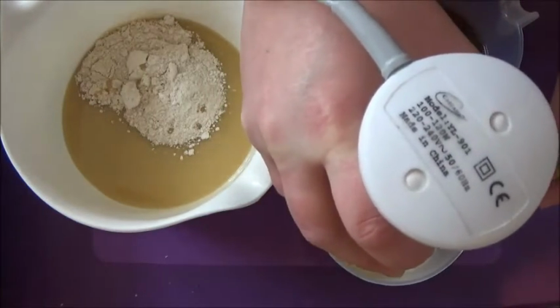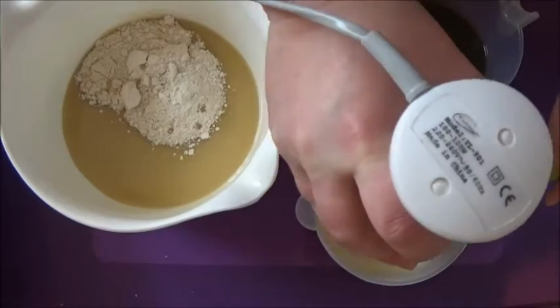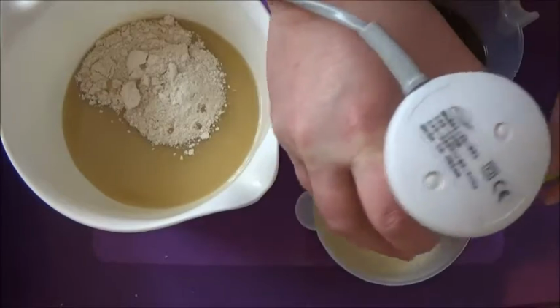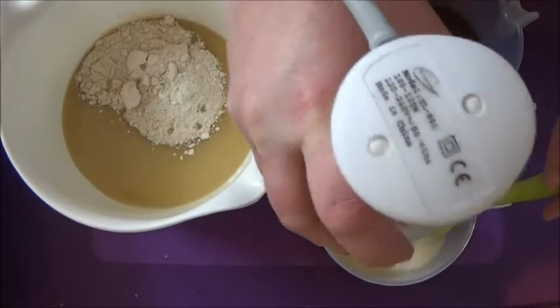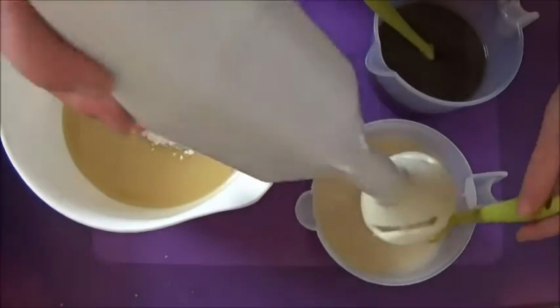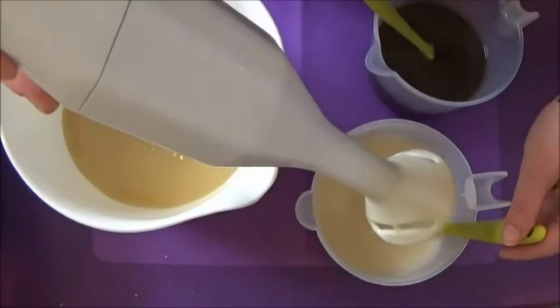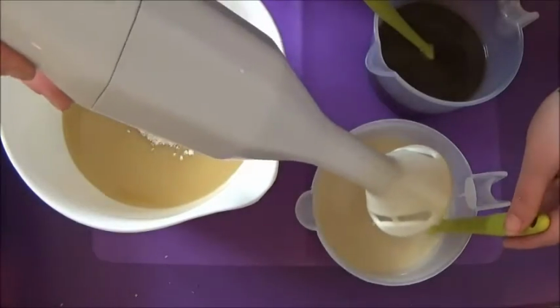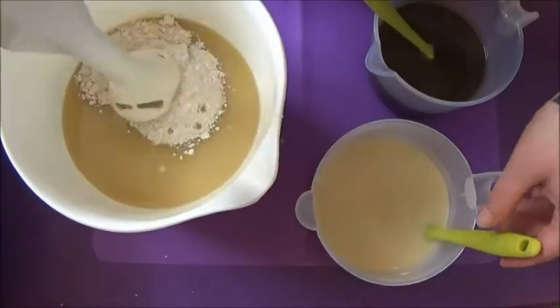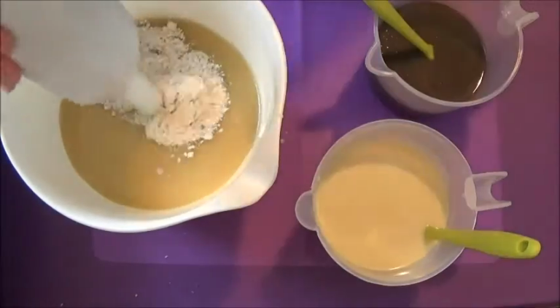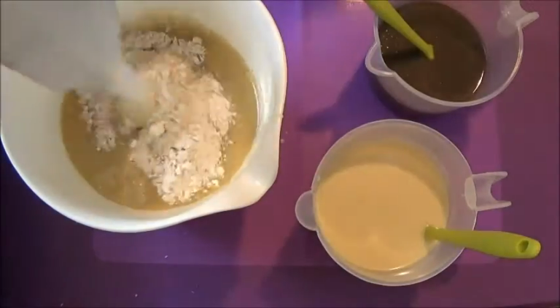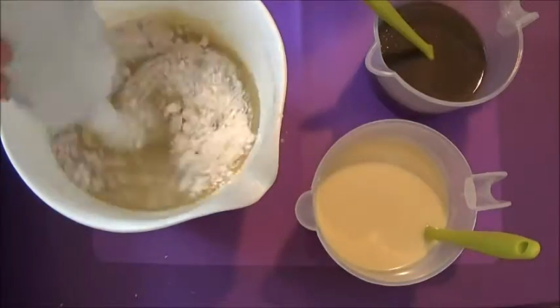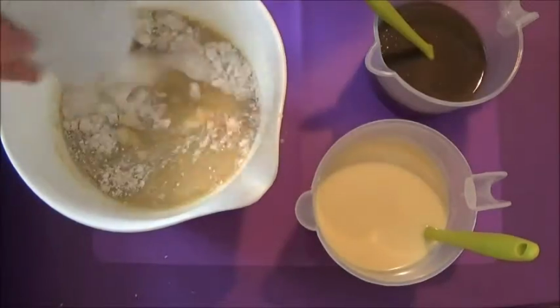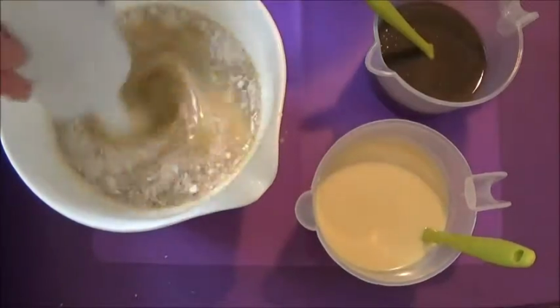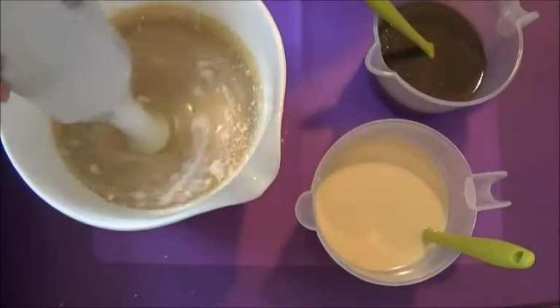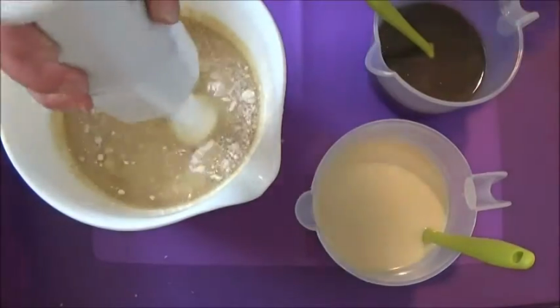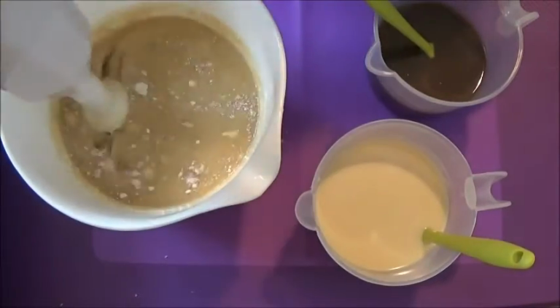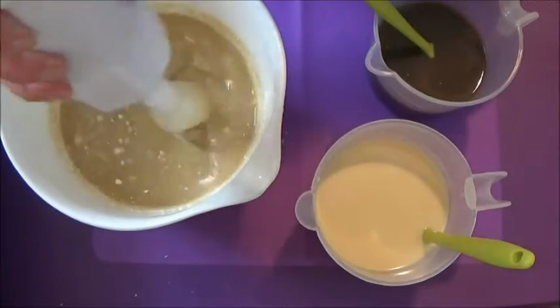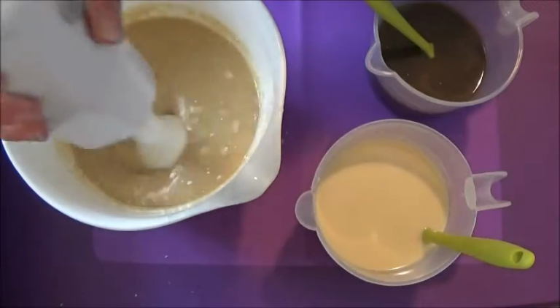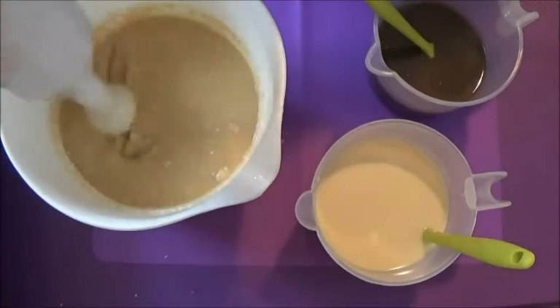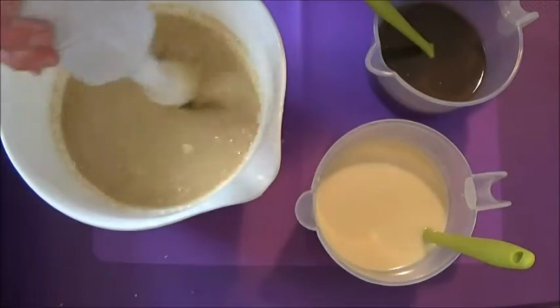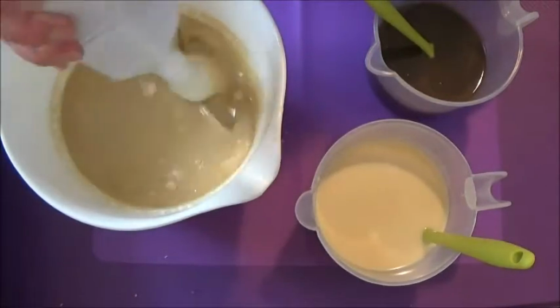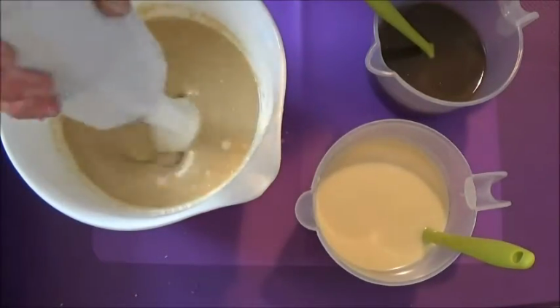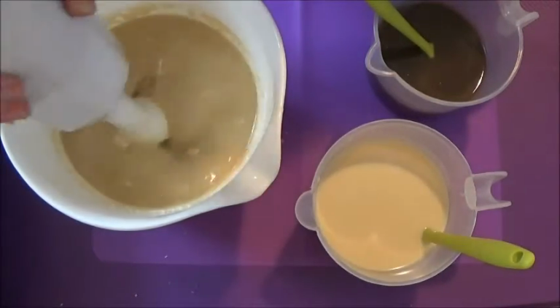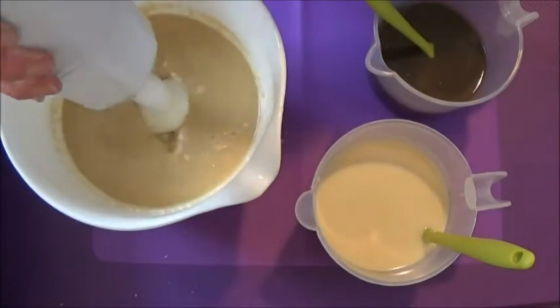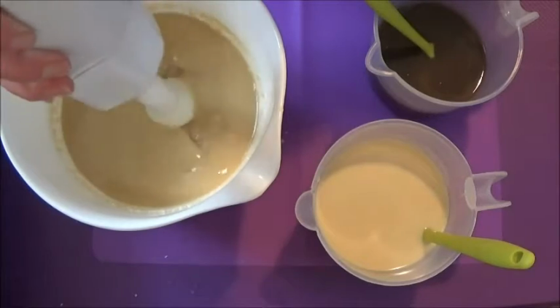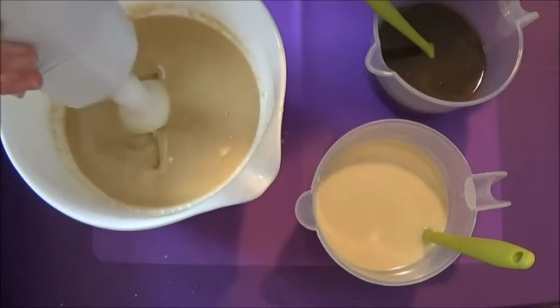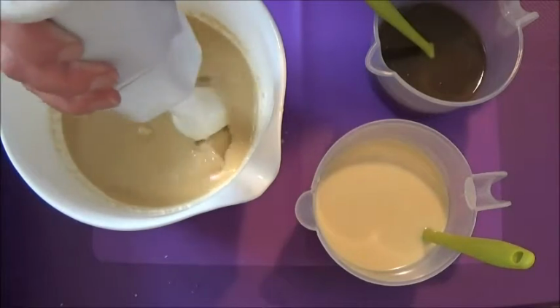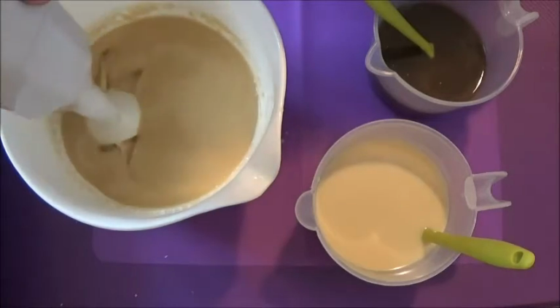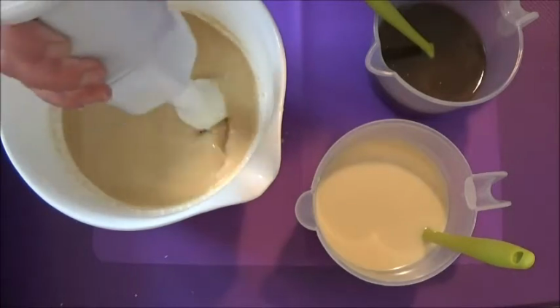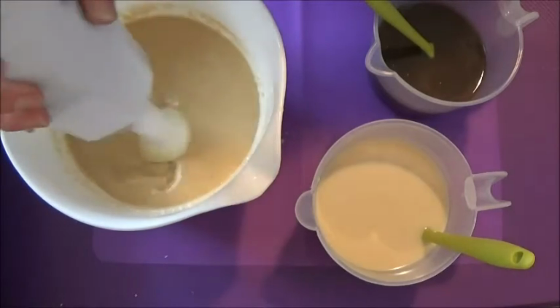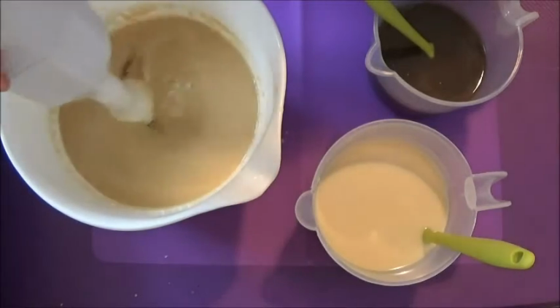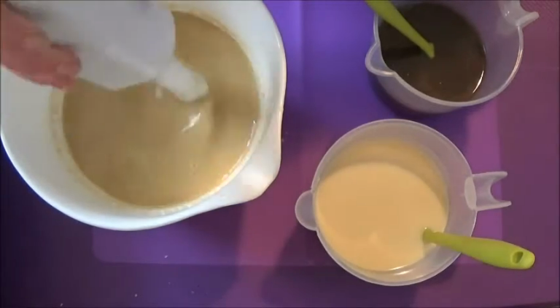I'm adding more titanium dioxide to the white than I would normally because I know for a fact that these fragrances contain vanillin, and vanillin discolors. So I am prepping for discoloration to happen, but I still want my white soap to stand out as a swirl against the rest of the soap.